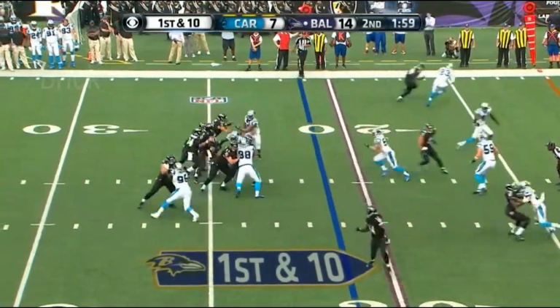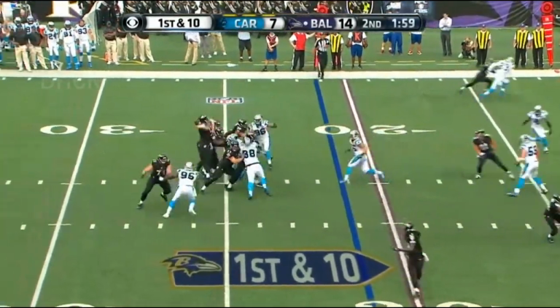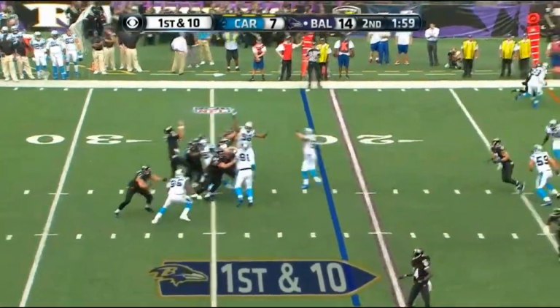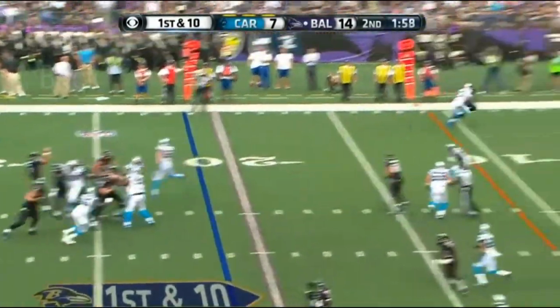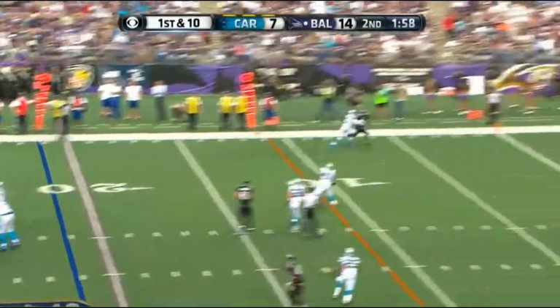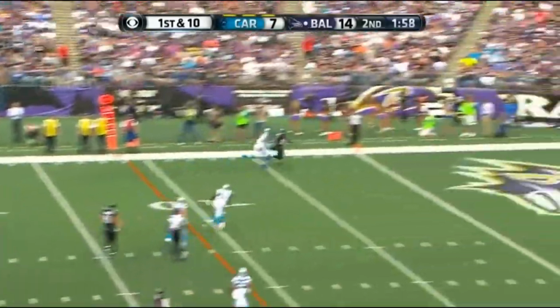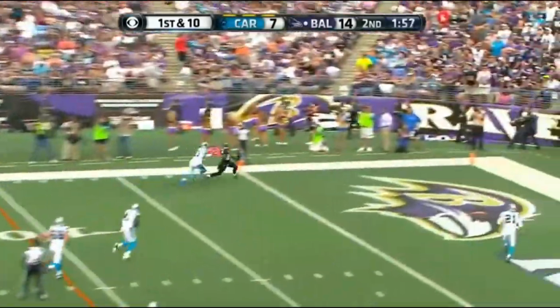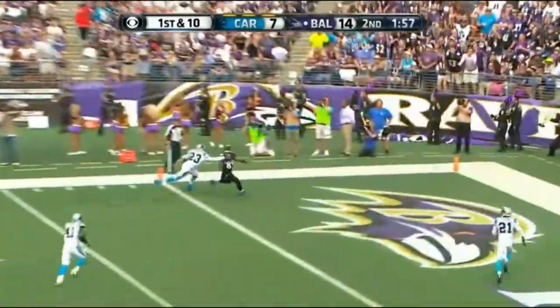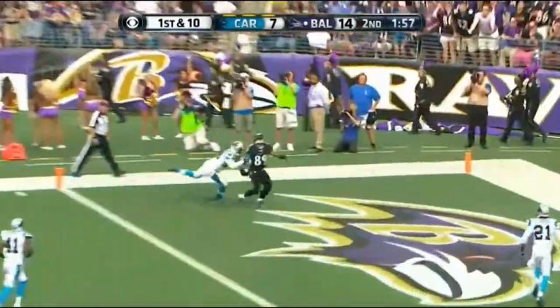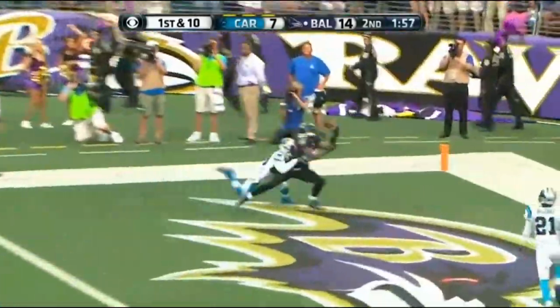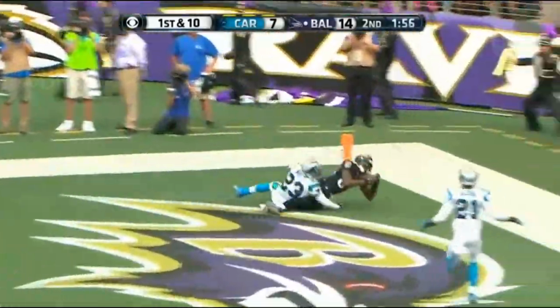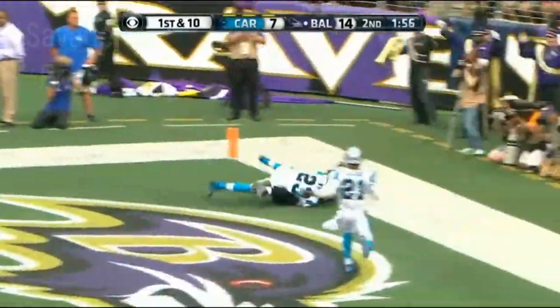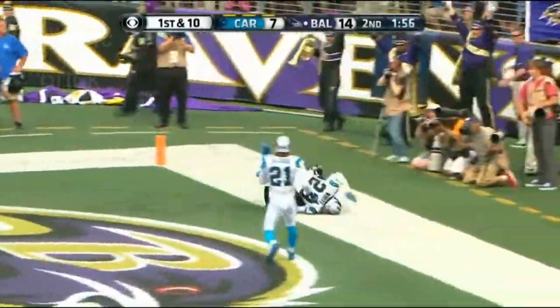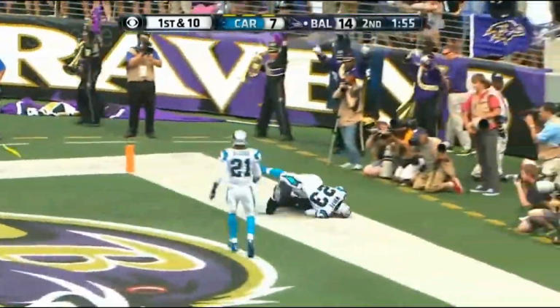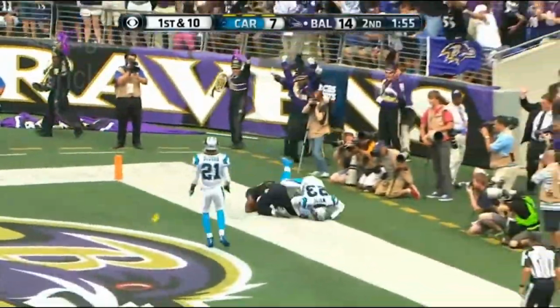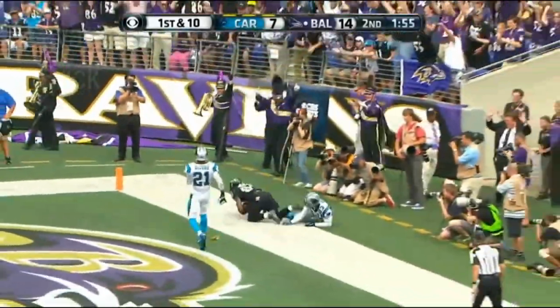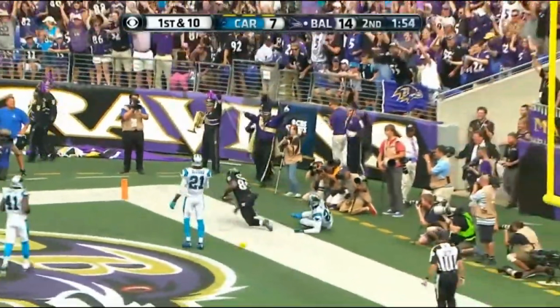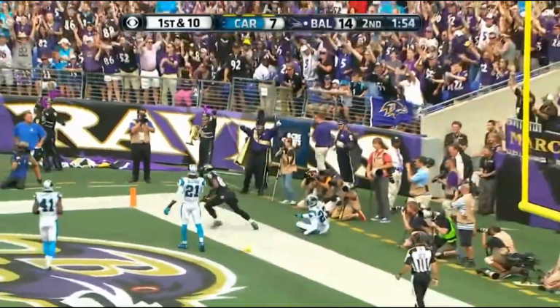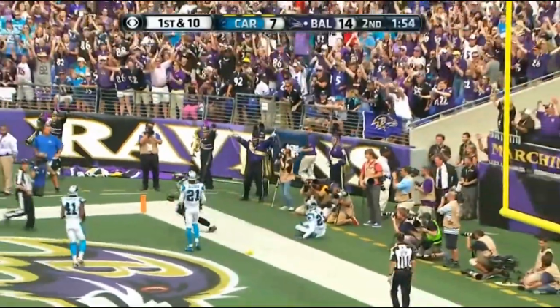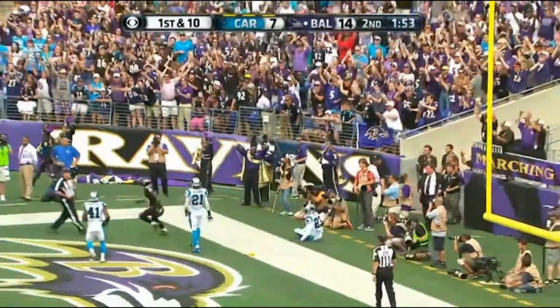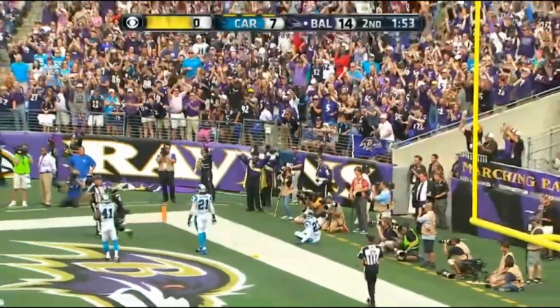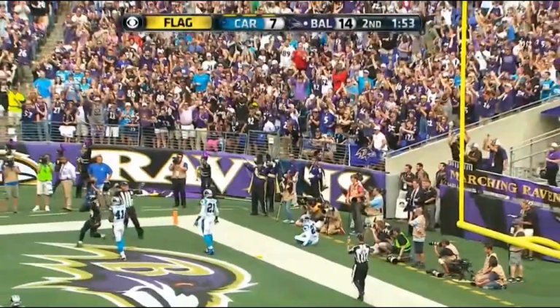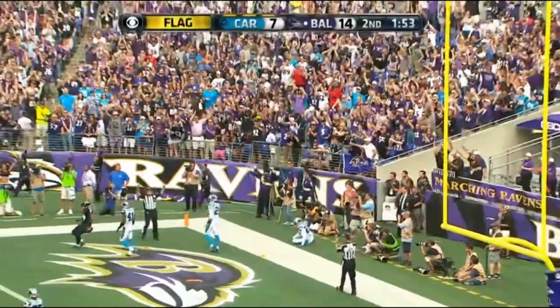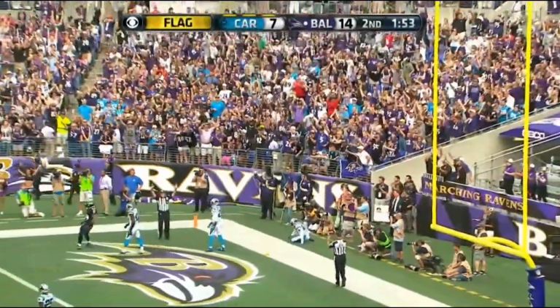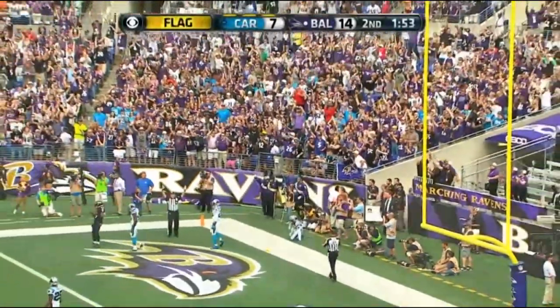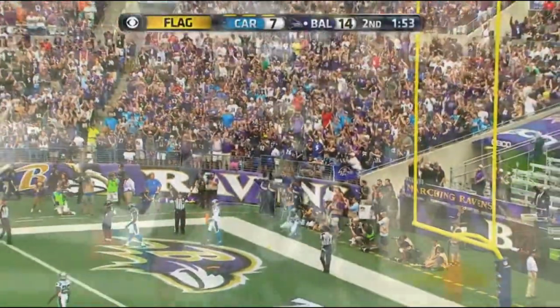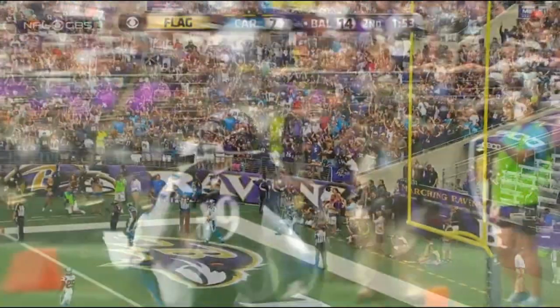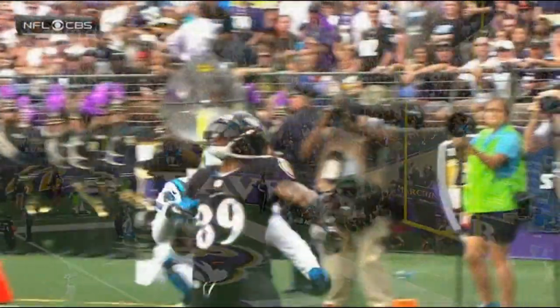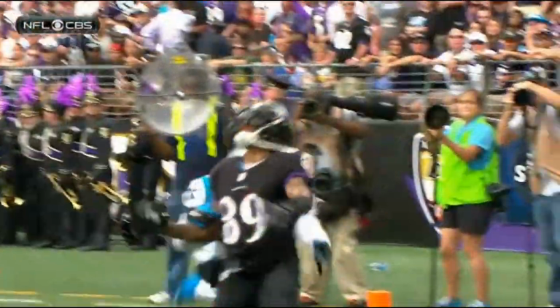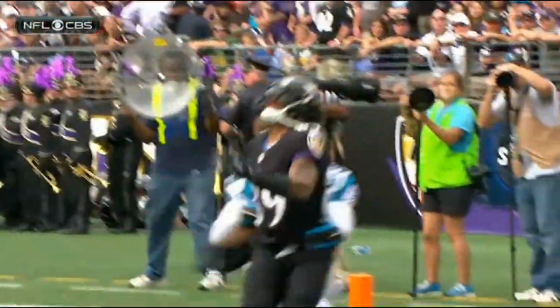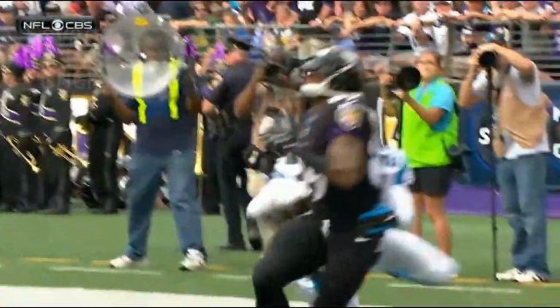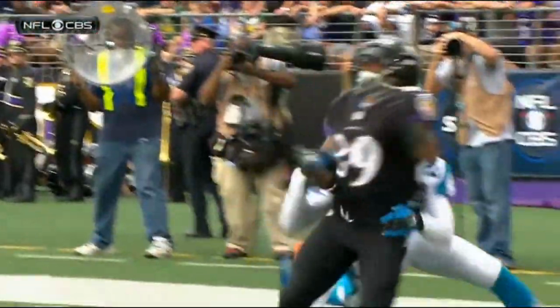Flacco lost the handle, picked it up, throws it down the field to the end zone — caught for the touchdown by Steve Smith Sr.! That's a play adjusted by Steve Smith Sr.